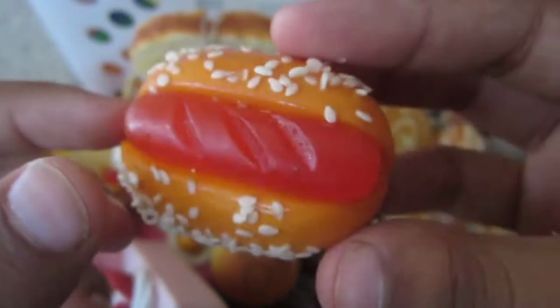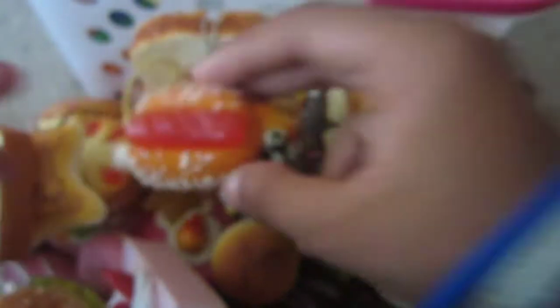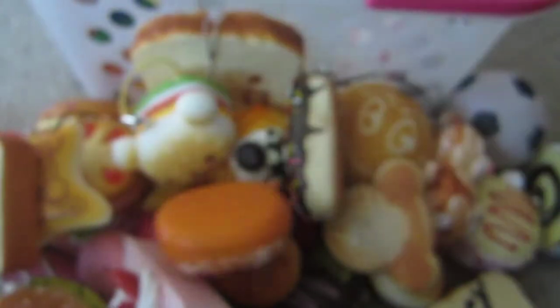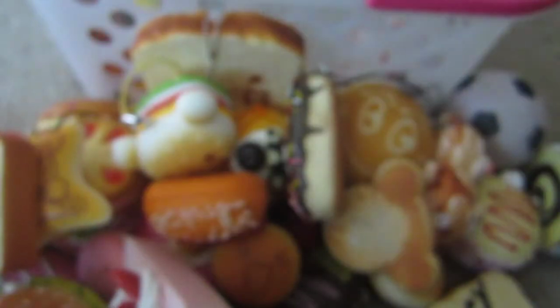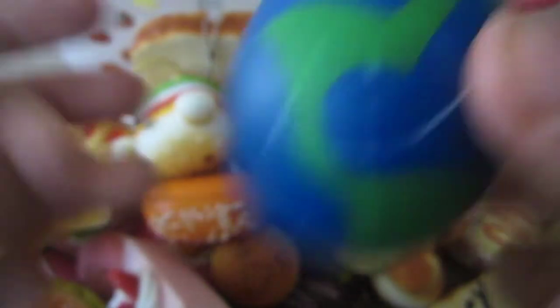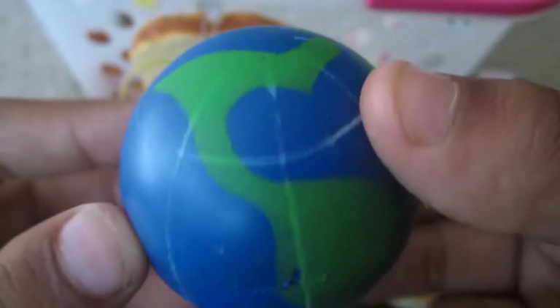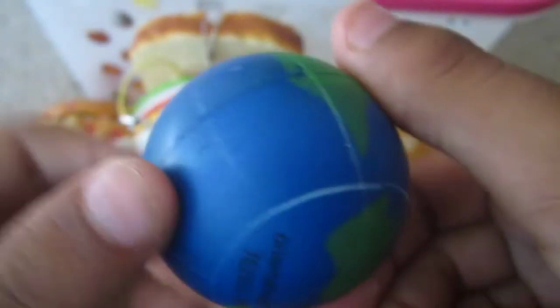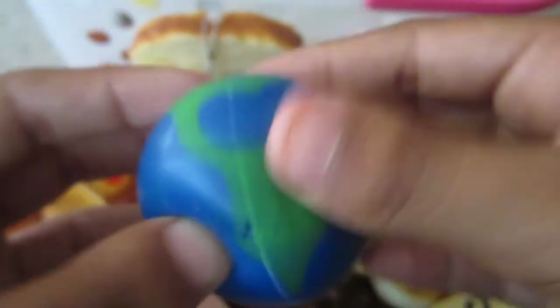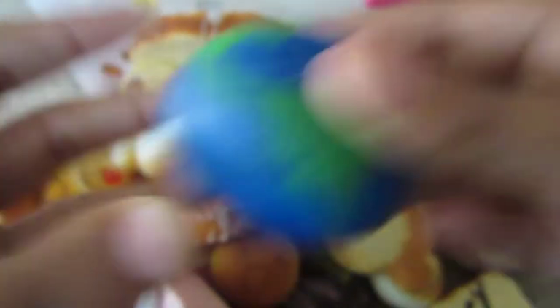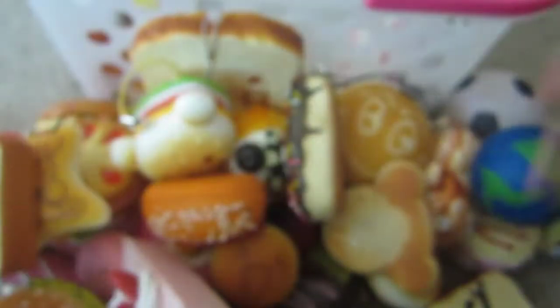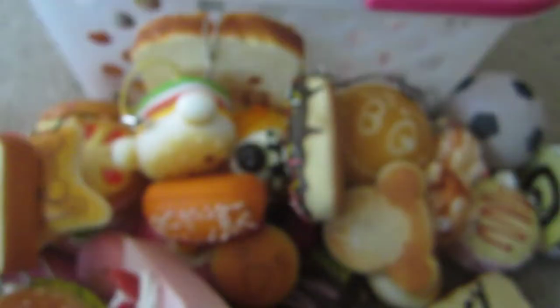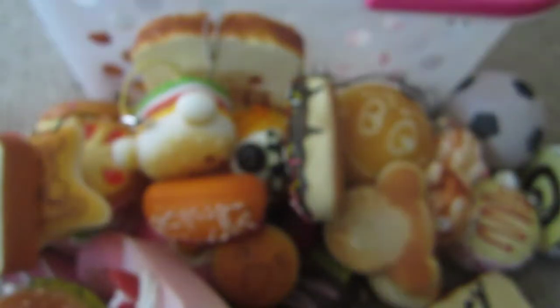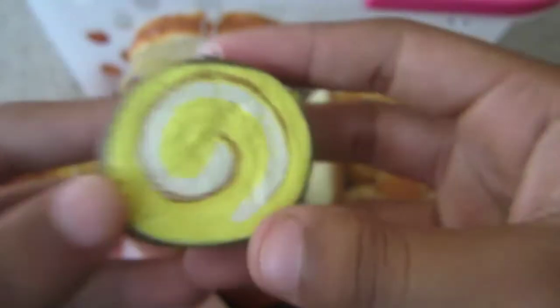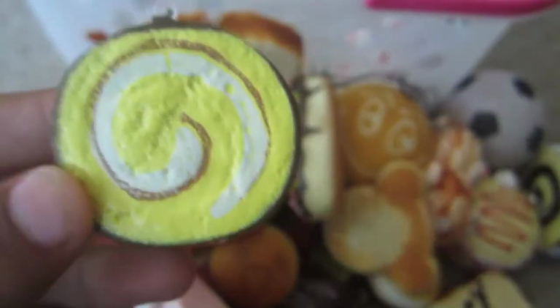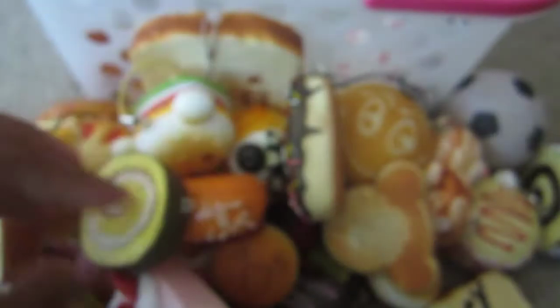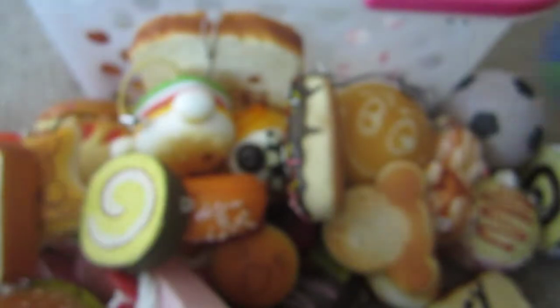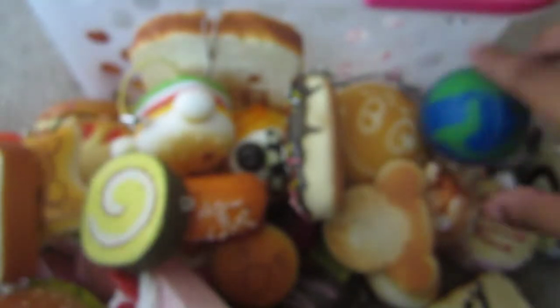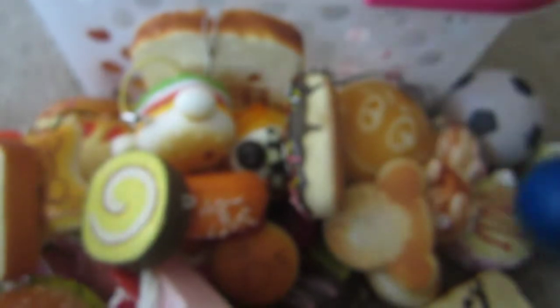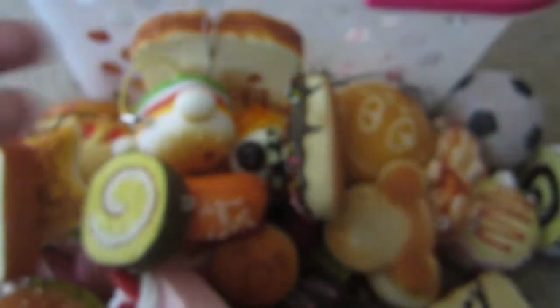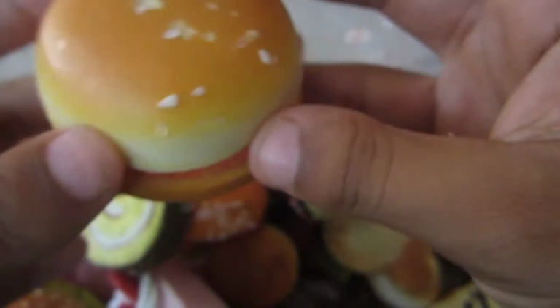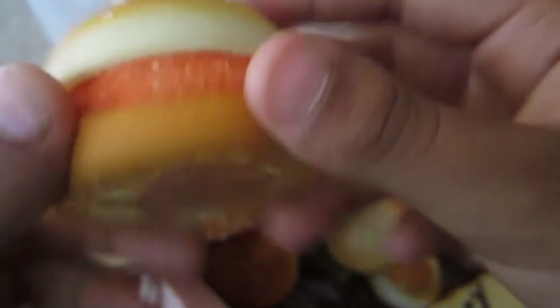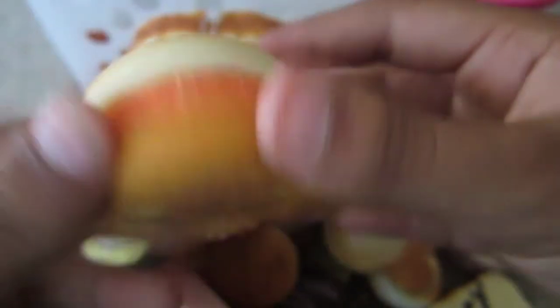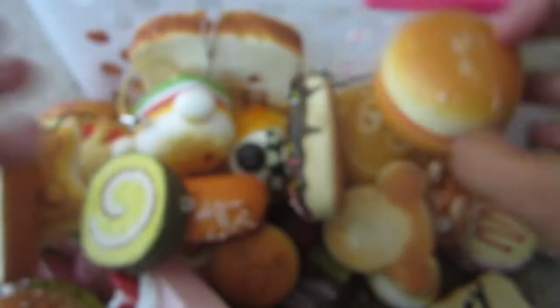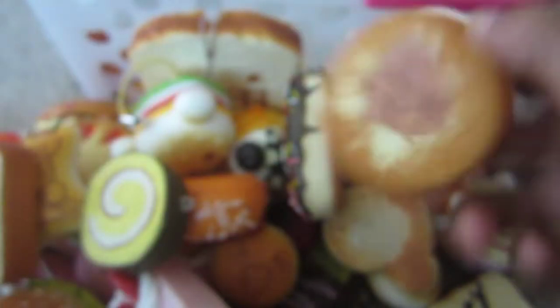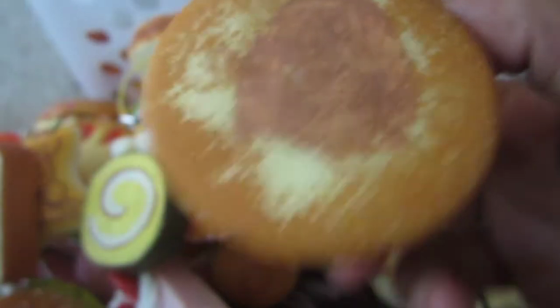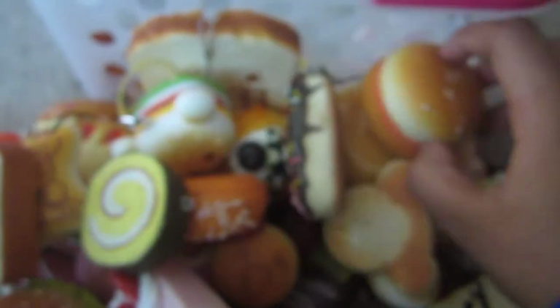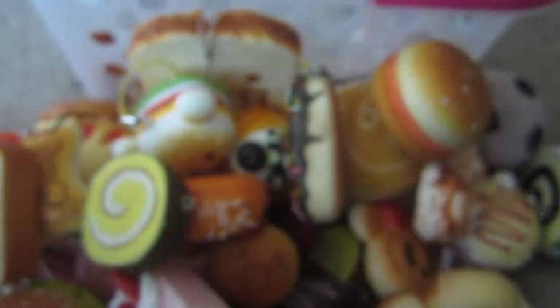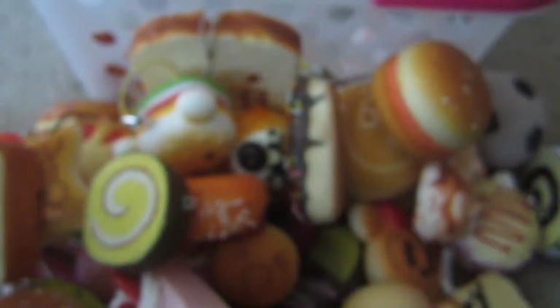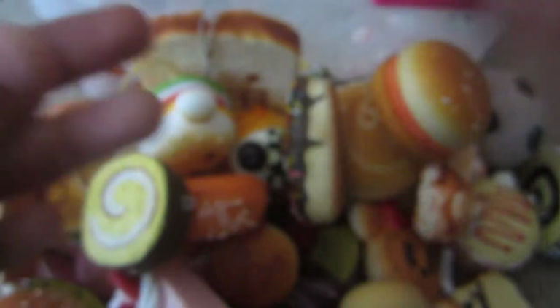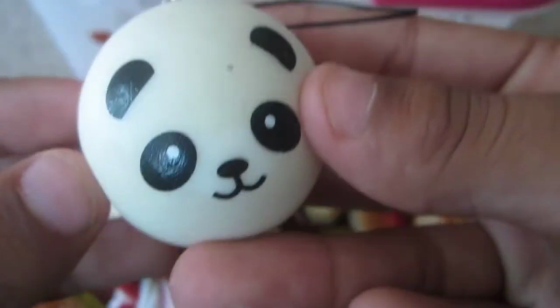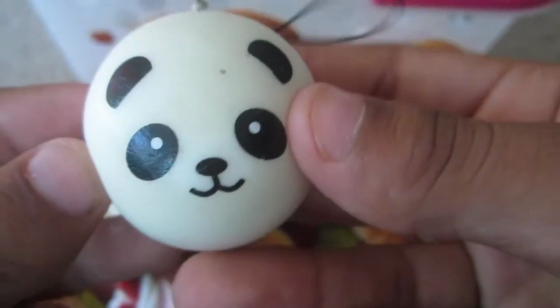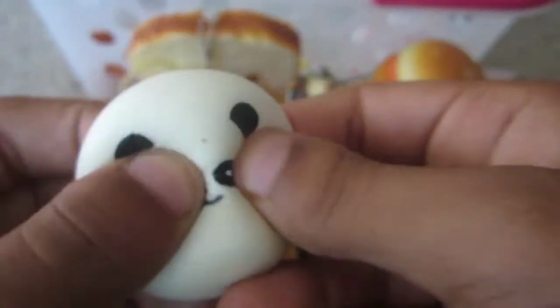This hot dog thing. This earth stress ball. This cake roll. This chicken burger, really defected on the back. This panda bun.